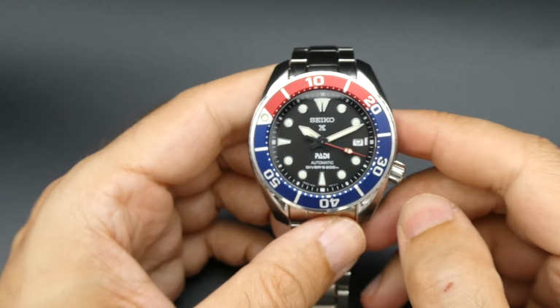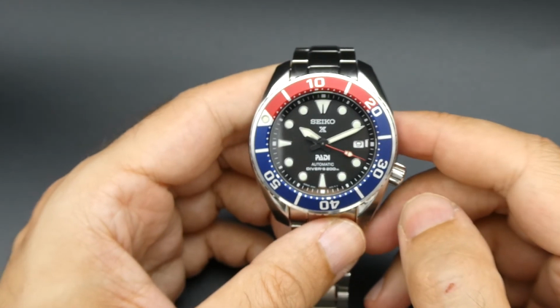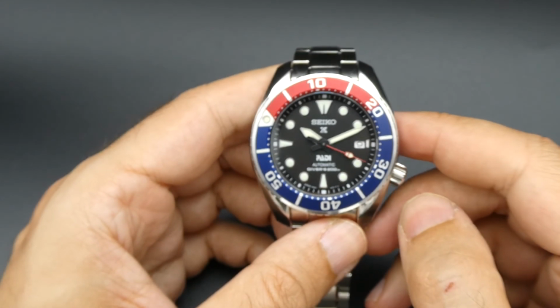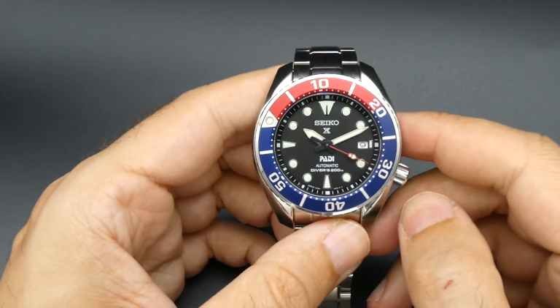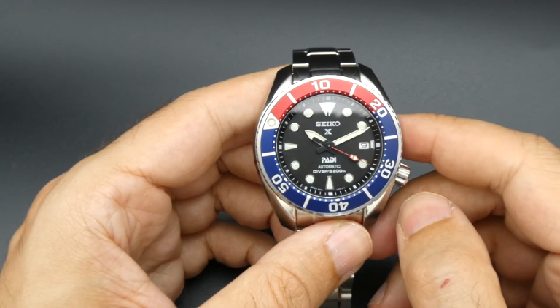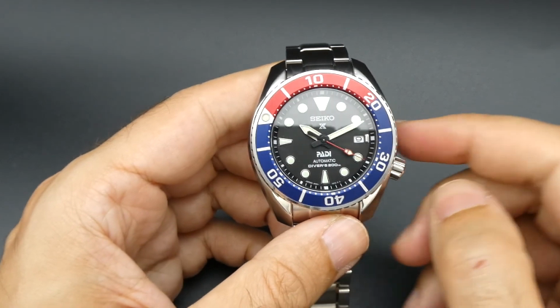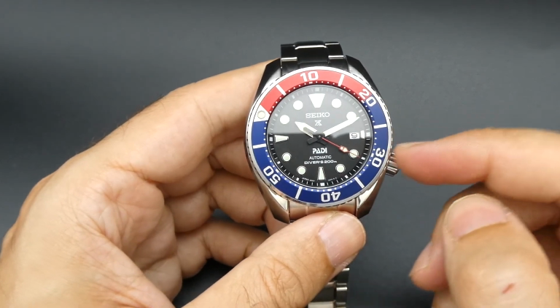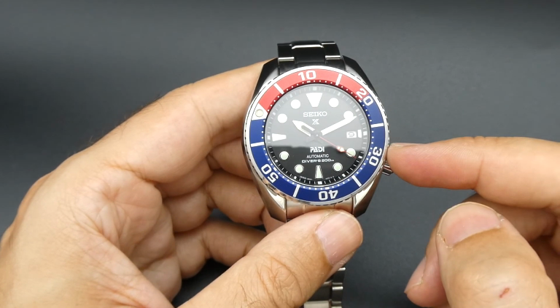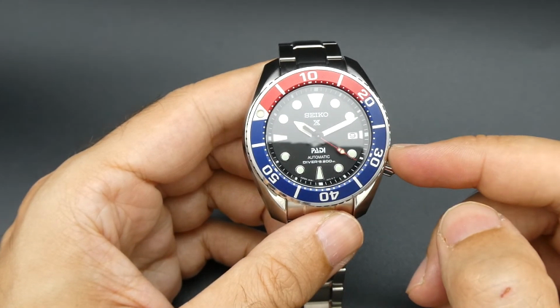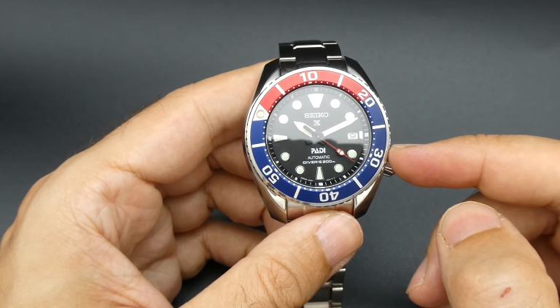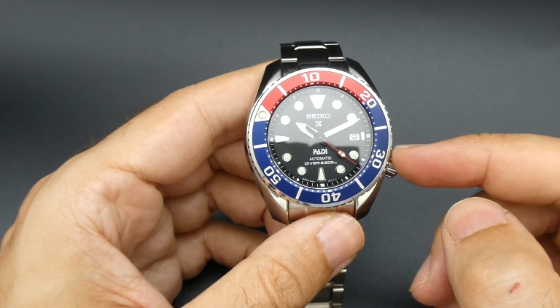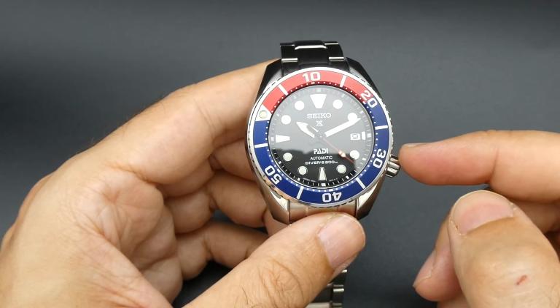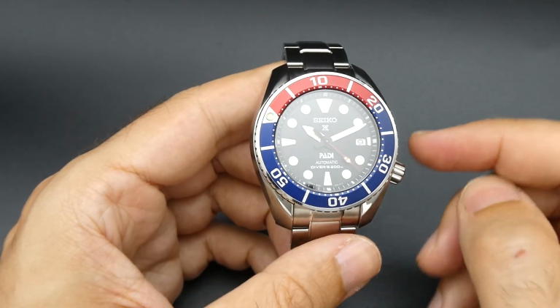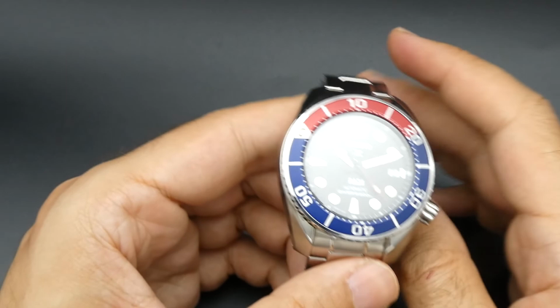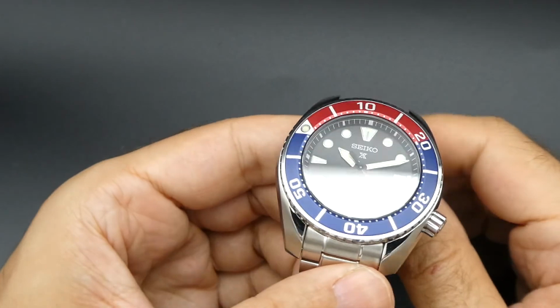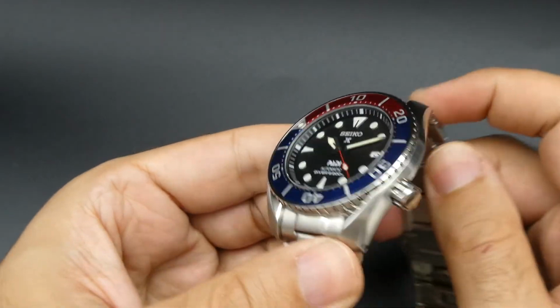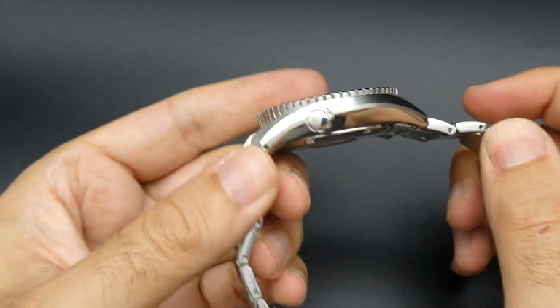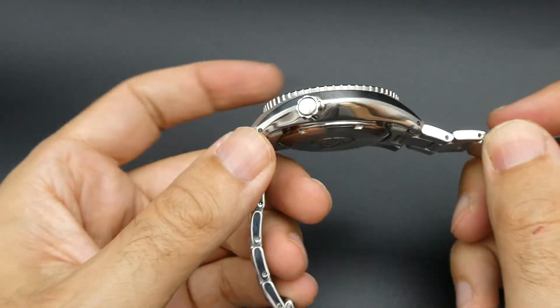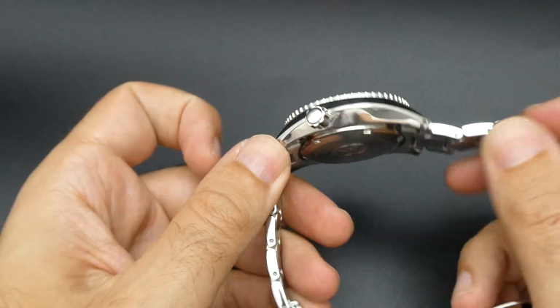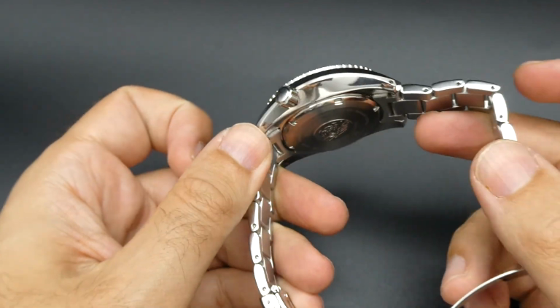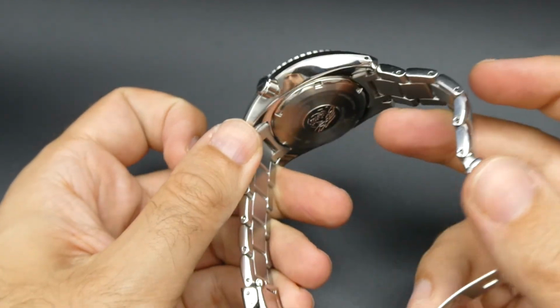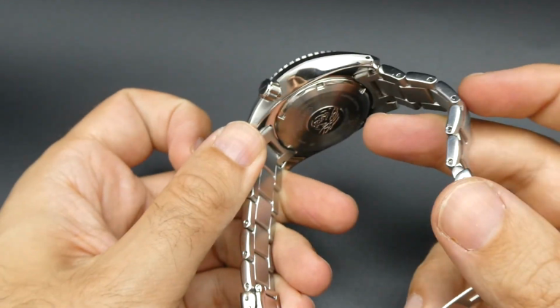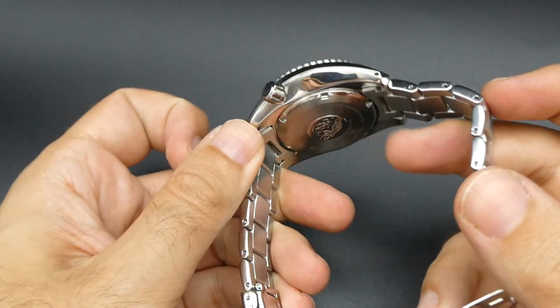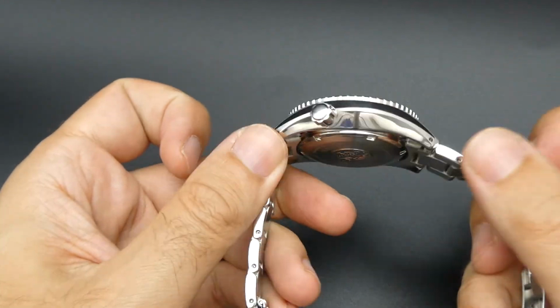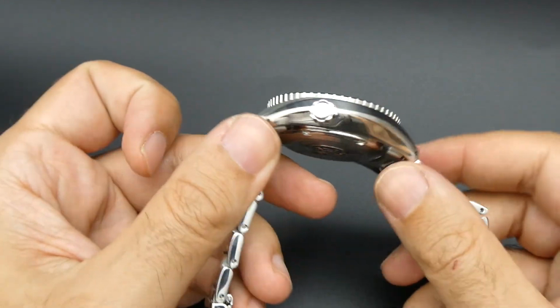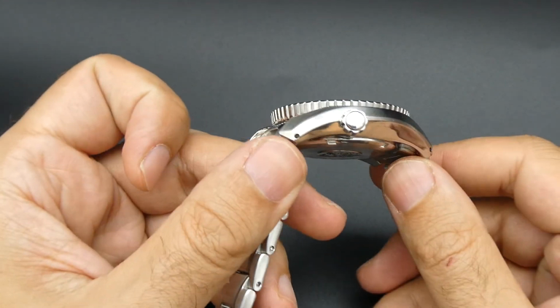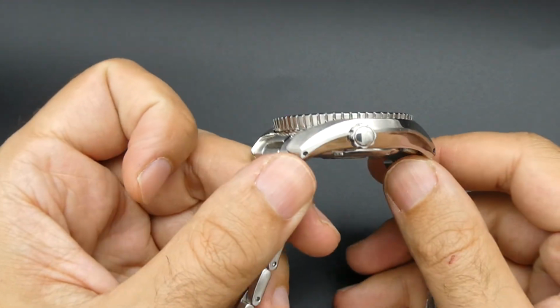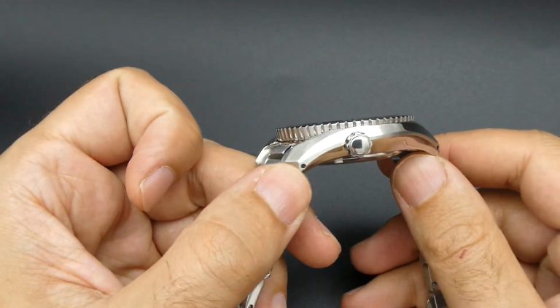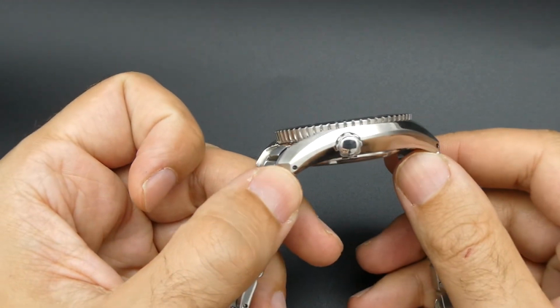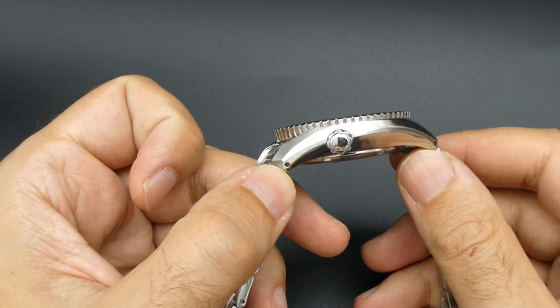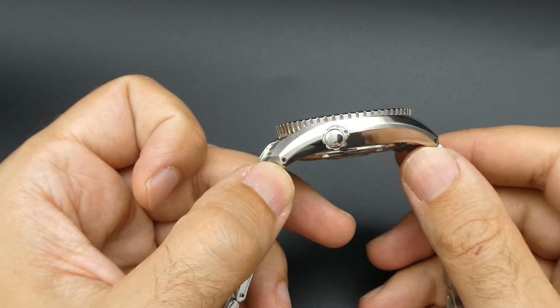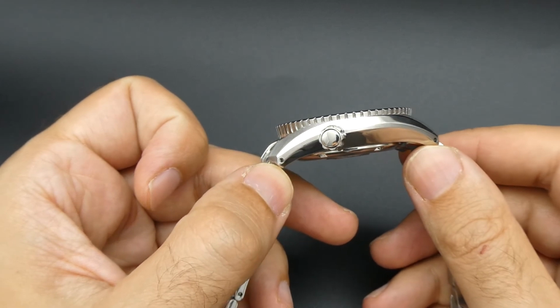Sapphire crystal, you have a screw-down crown and screw-down caseback. Oddly, Seiko is not putting their logo on these crowns.